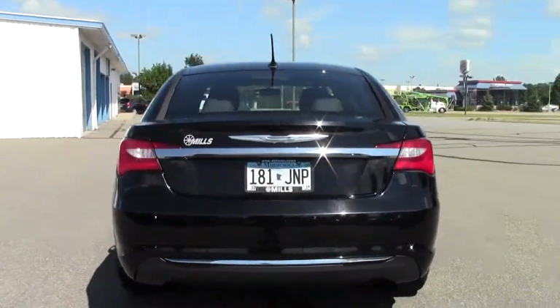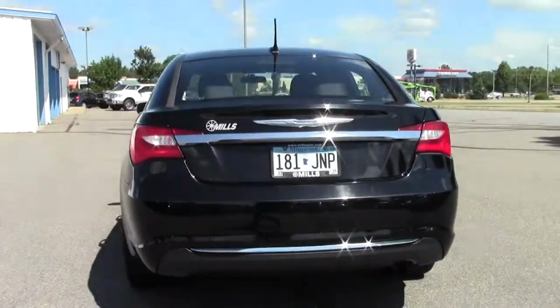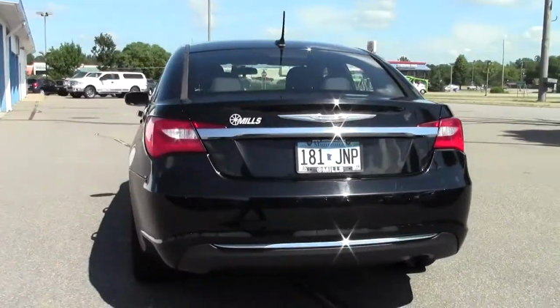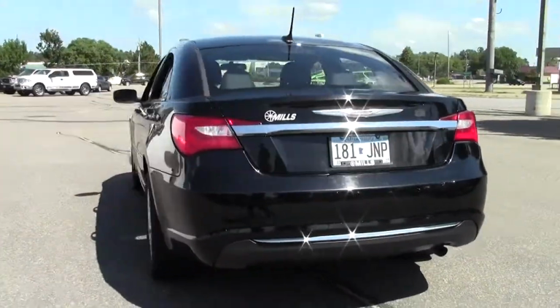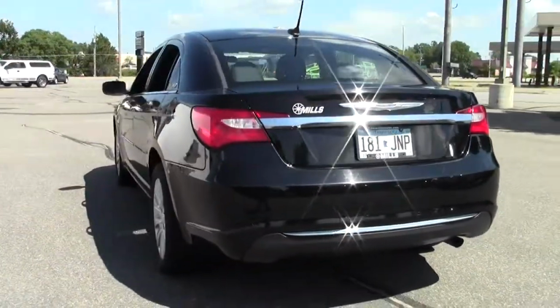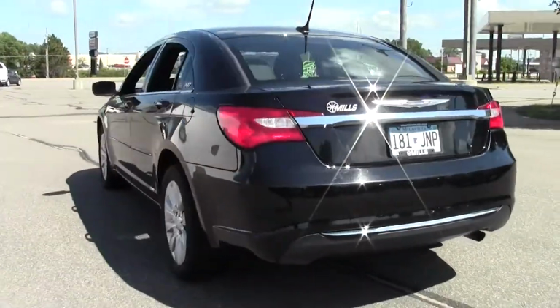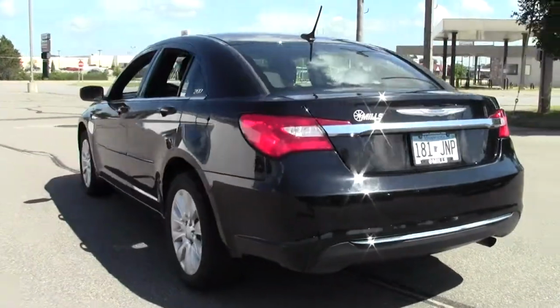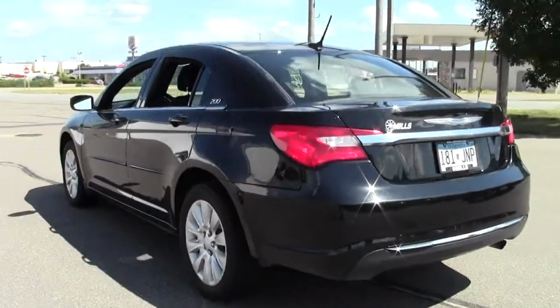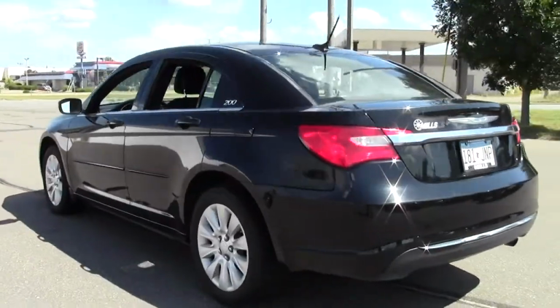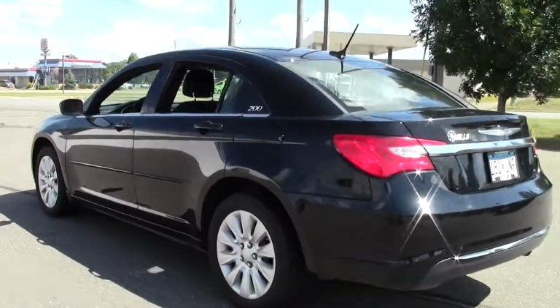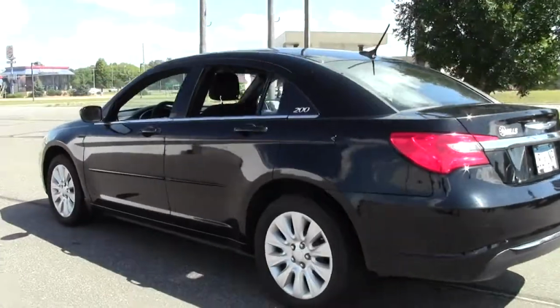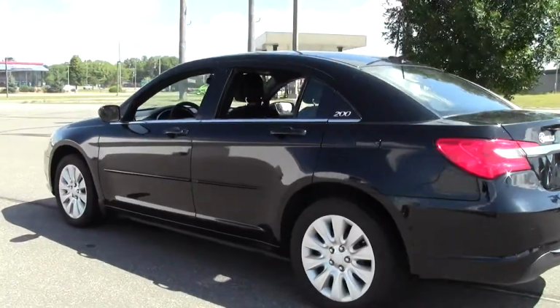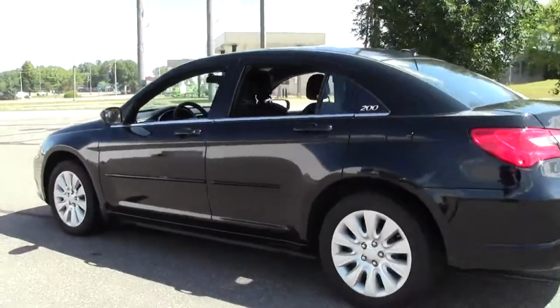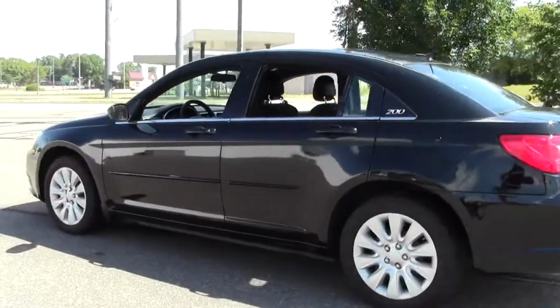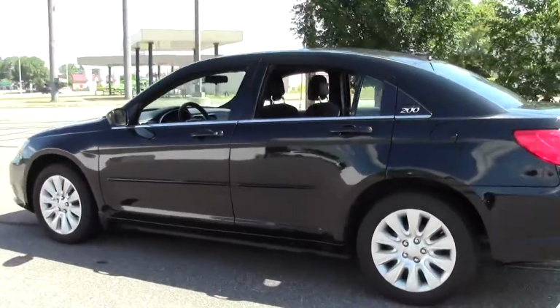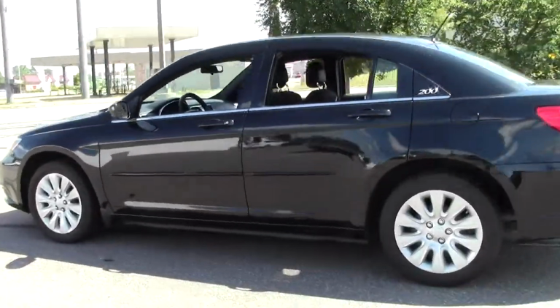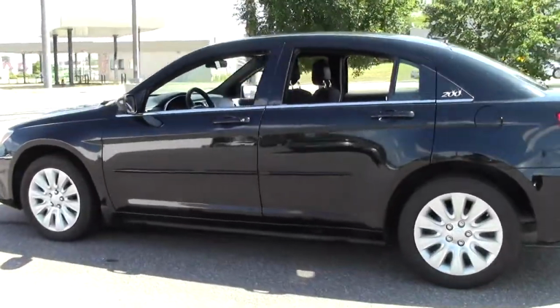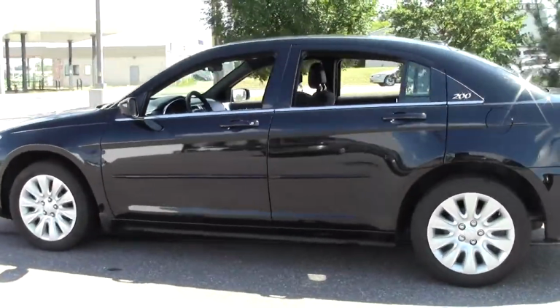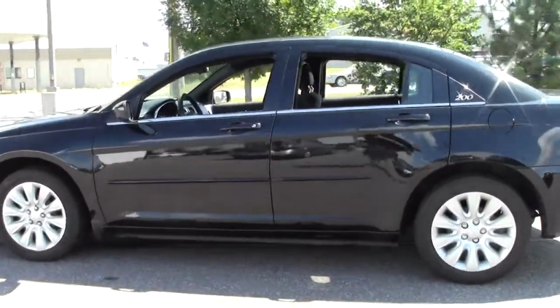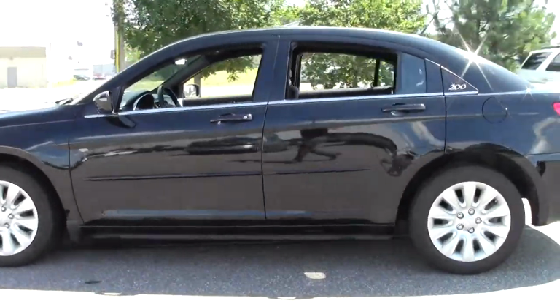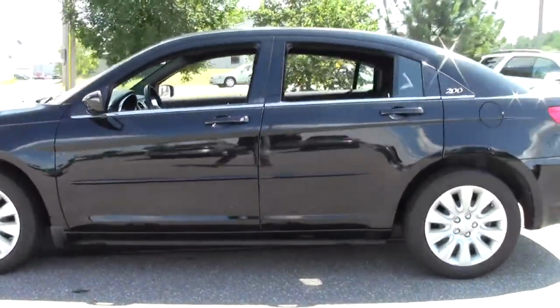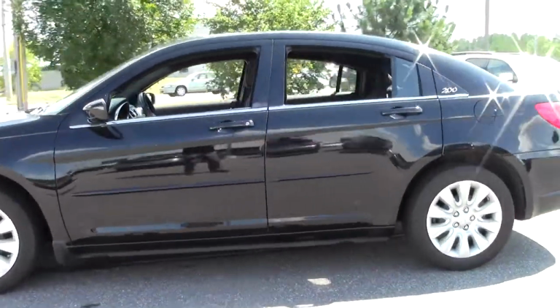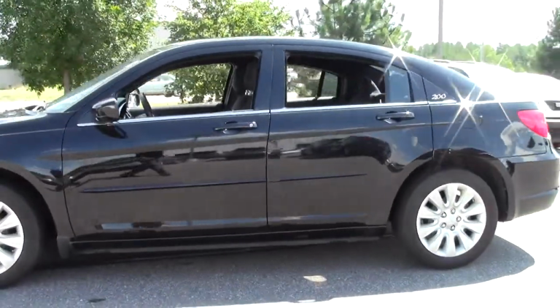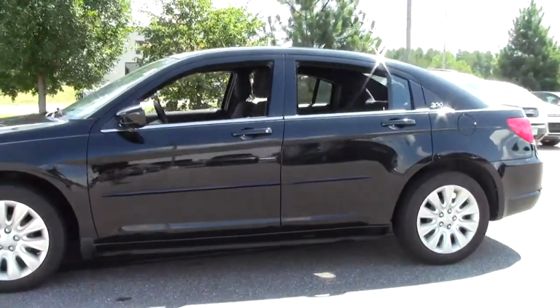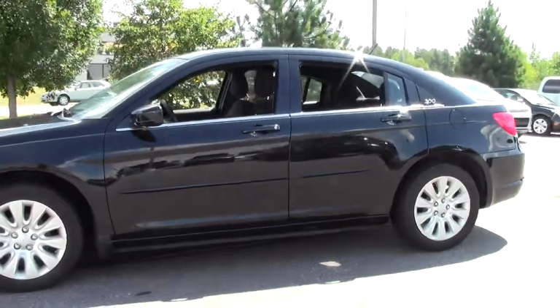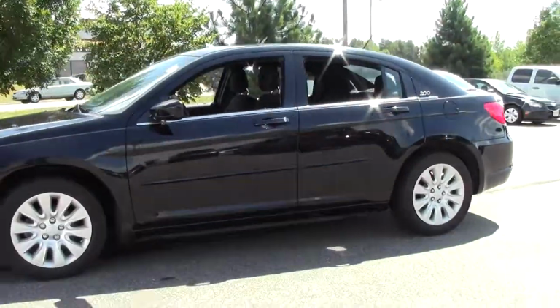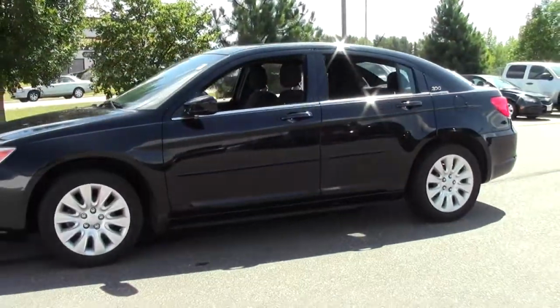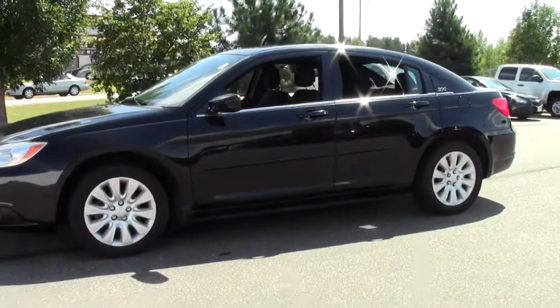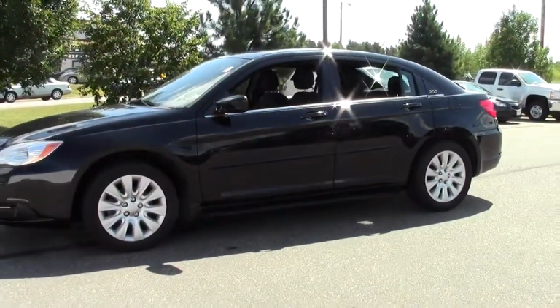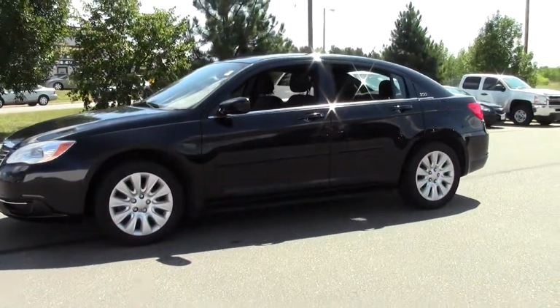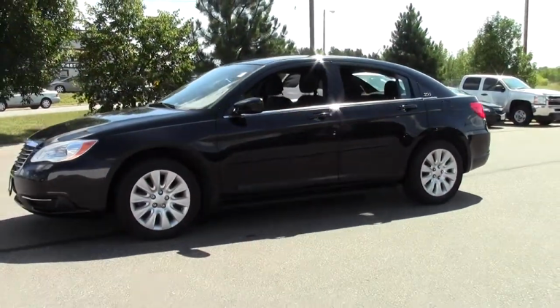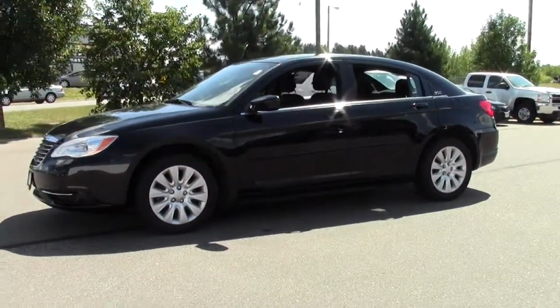Lots of features, iconic Chrysler design, very sleek and modern, nice build, high-quality vehicle.